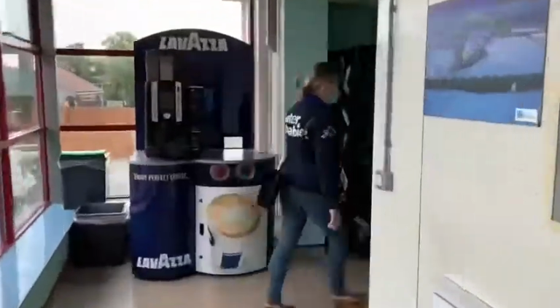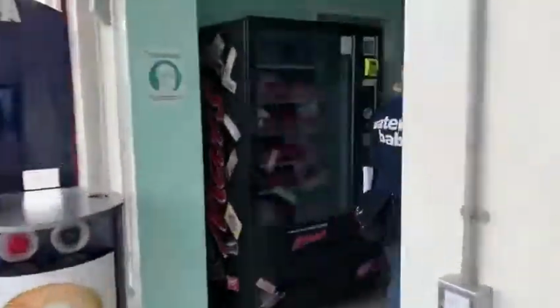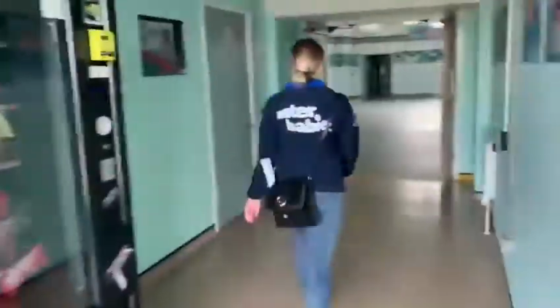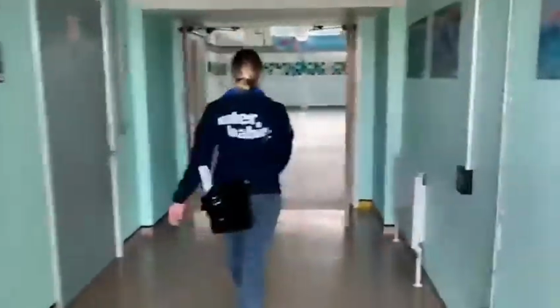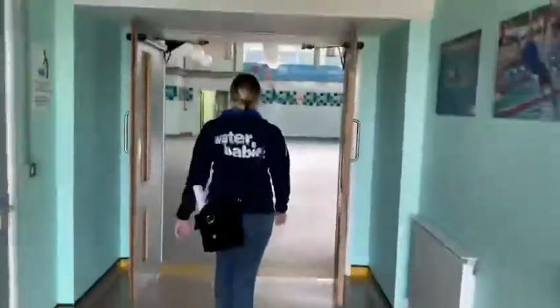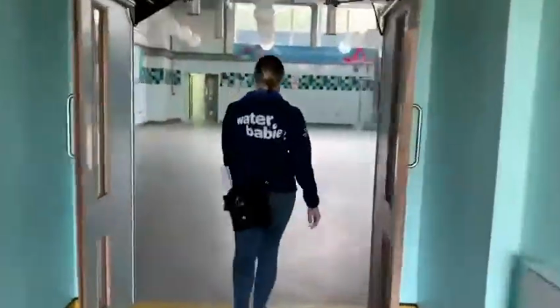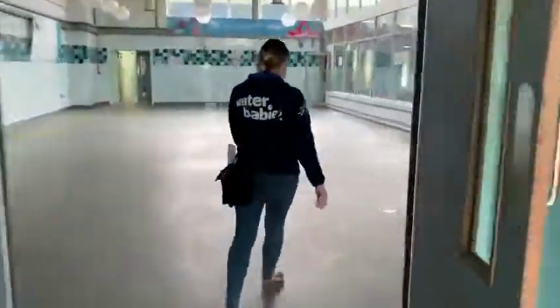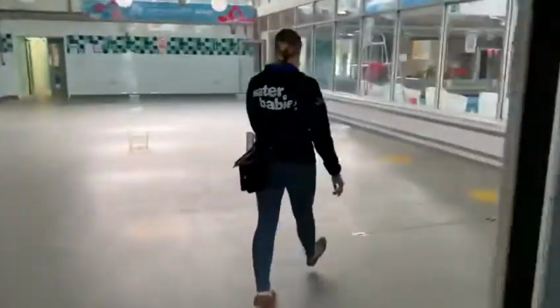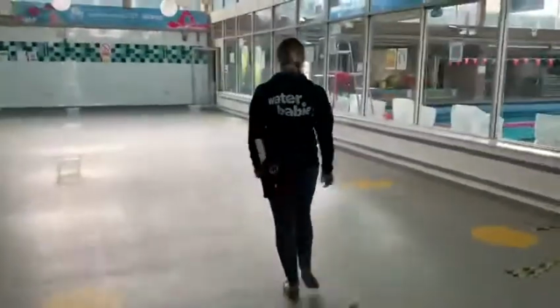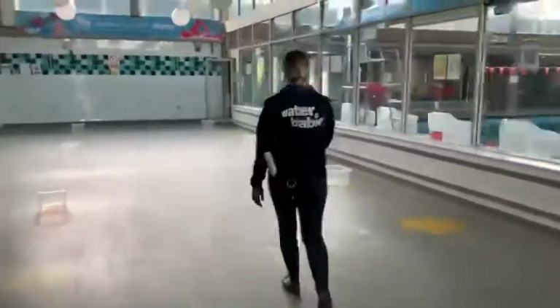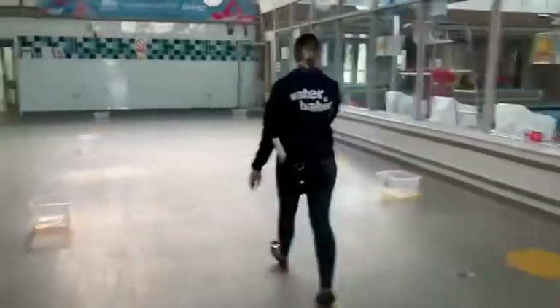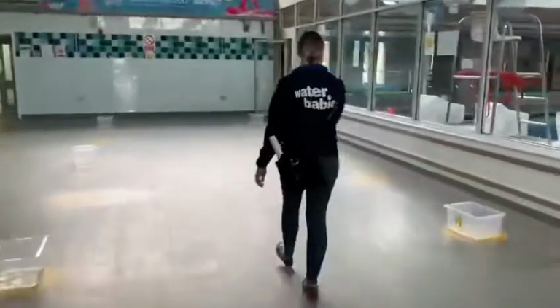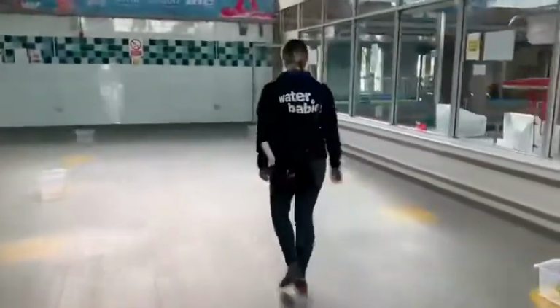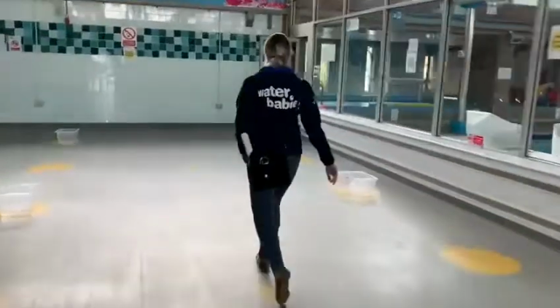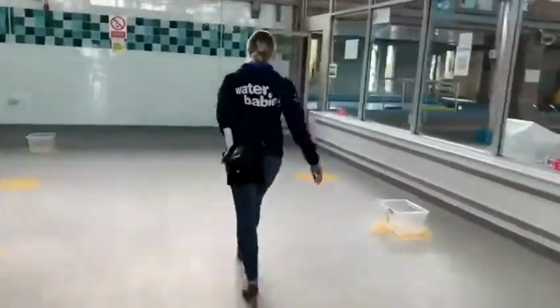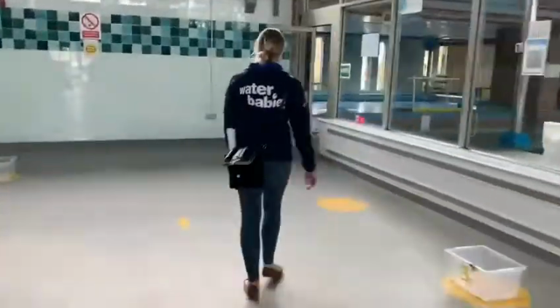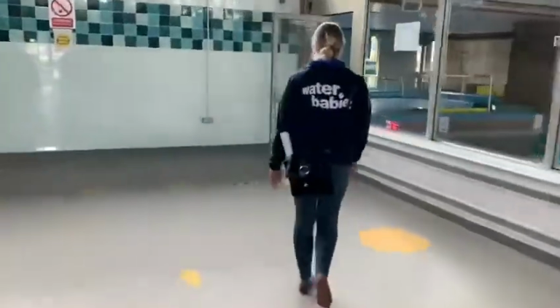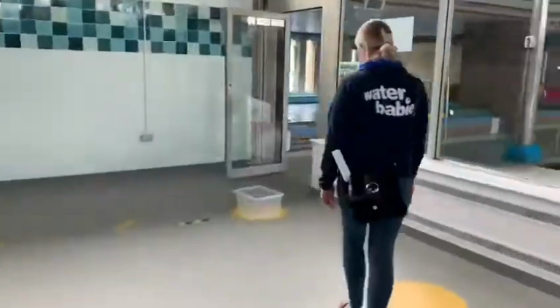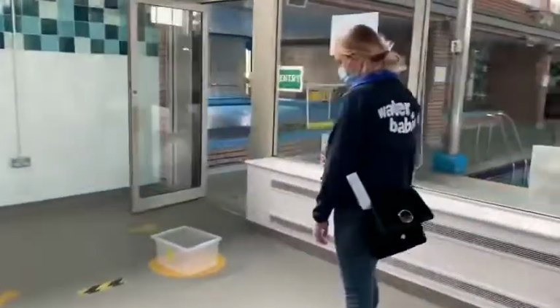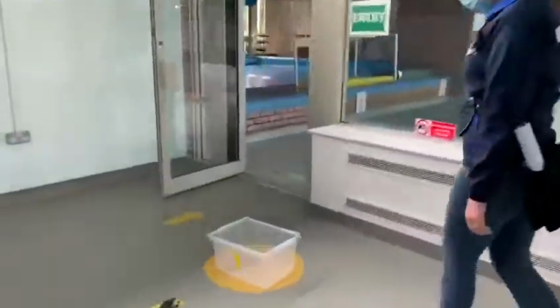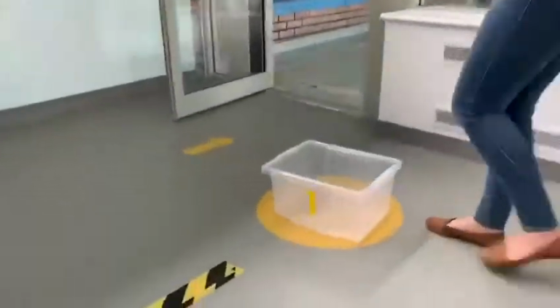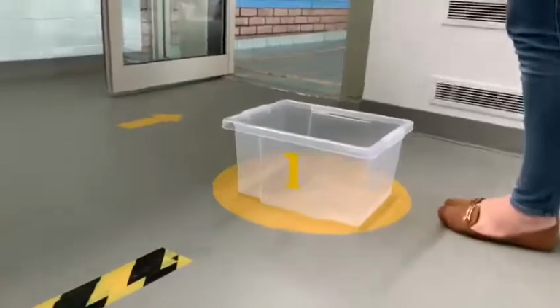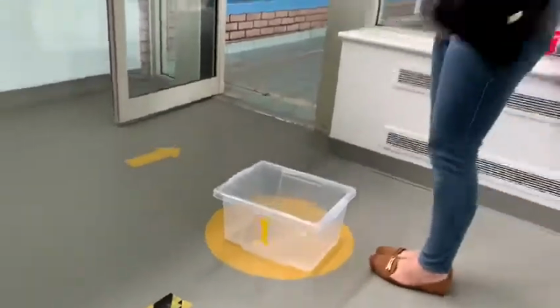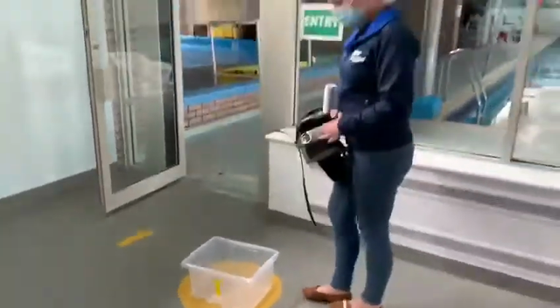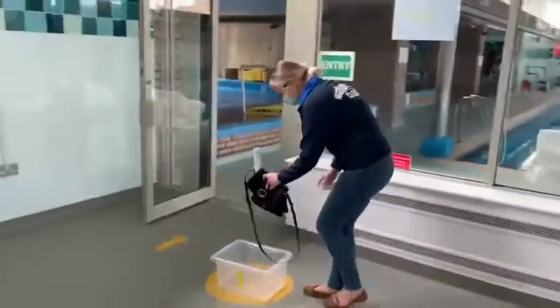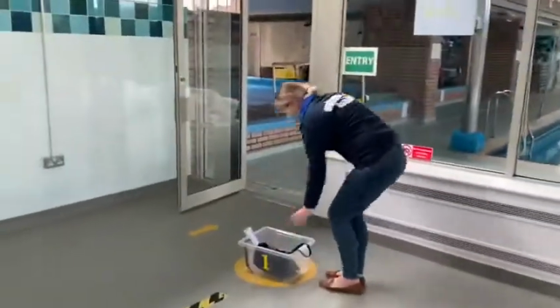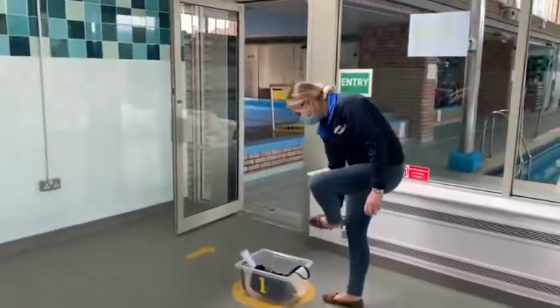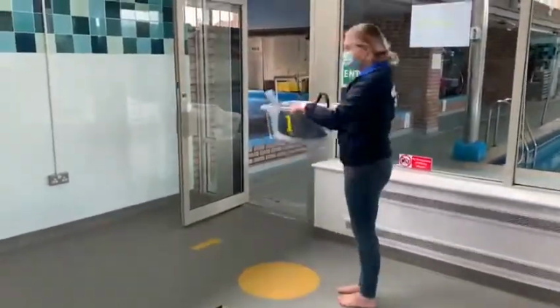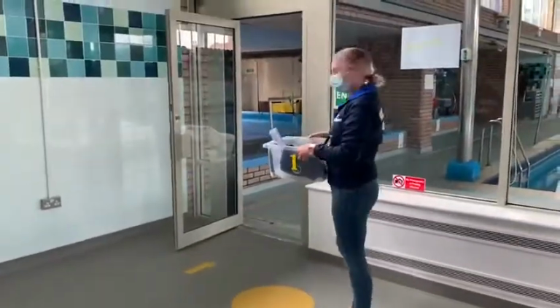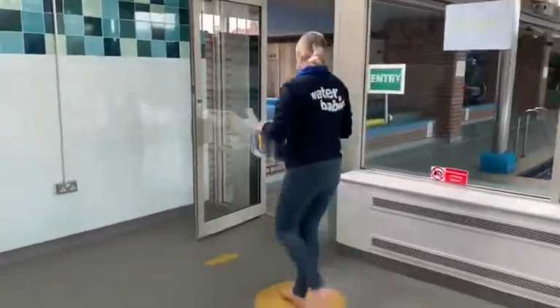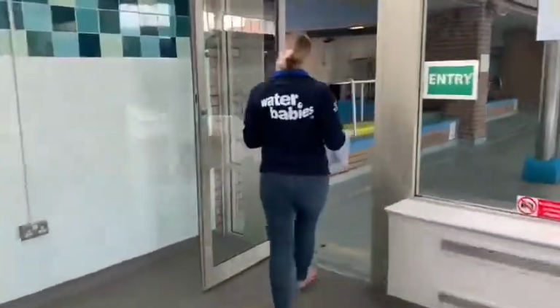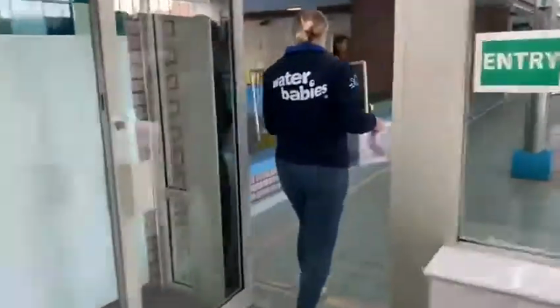As you walk through the one-way system you will then come into this huge area where there are boxes with numbers on. You'll go to the furthest box away, put all your belongings into that box, strip off and then walk through.